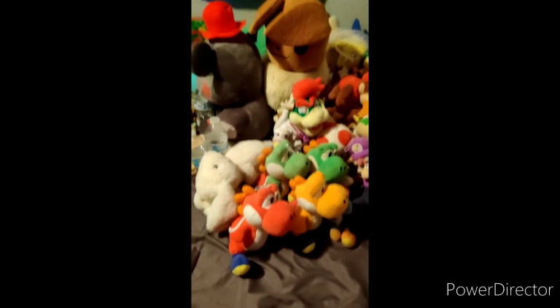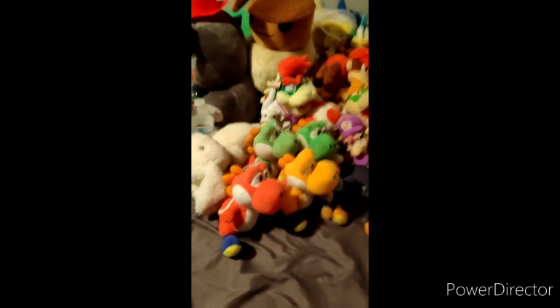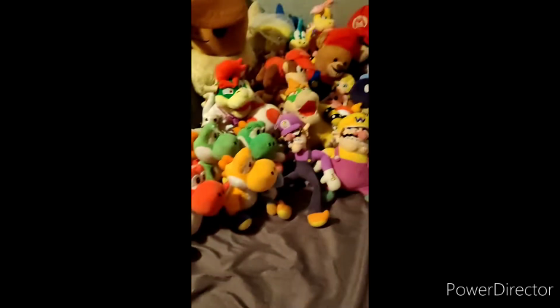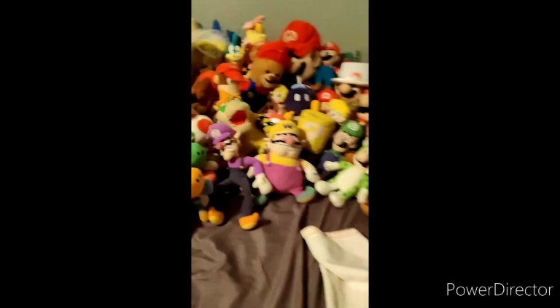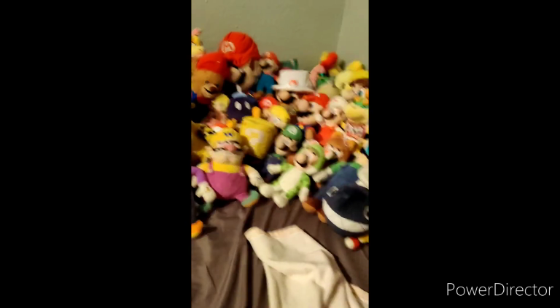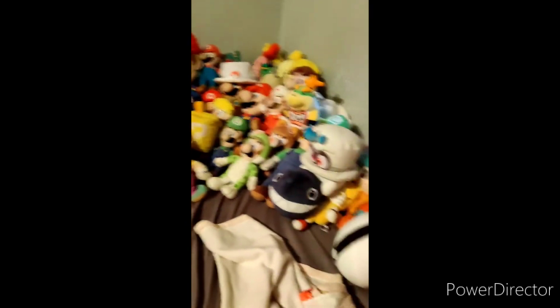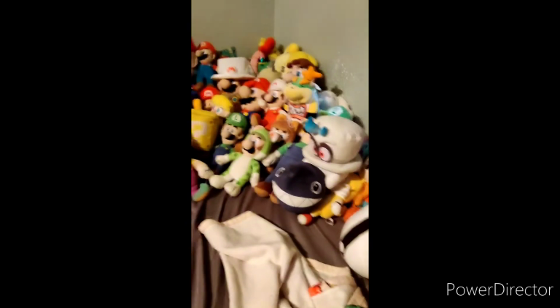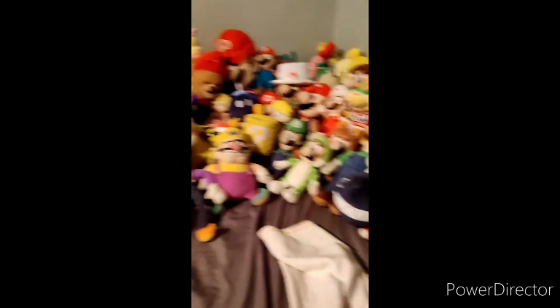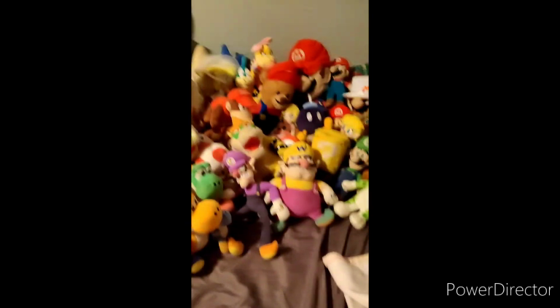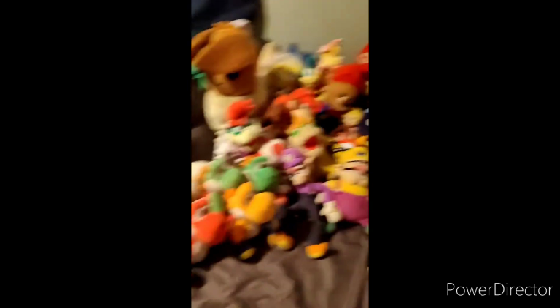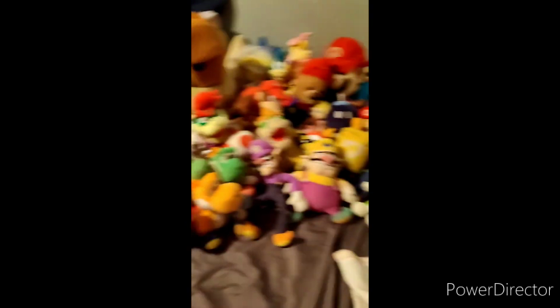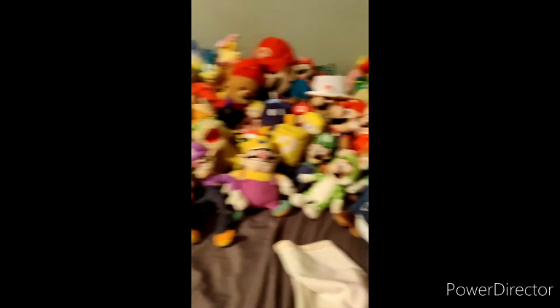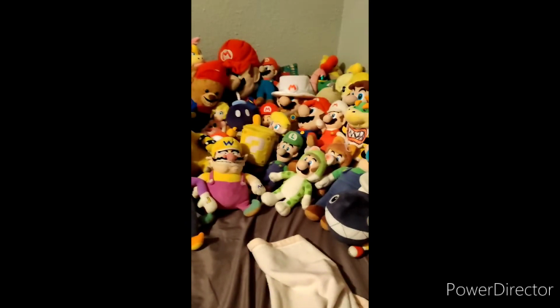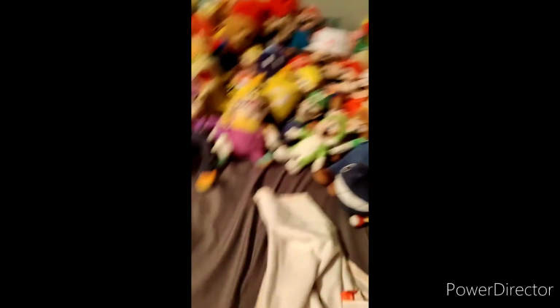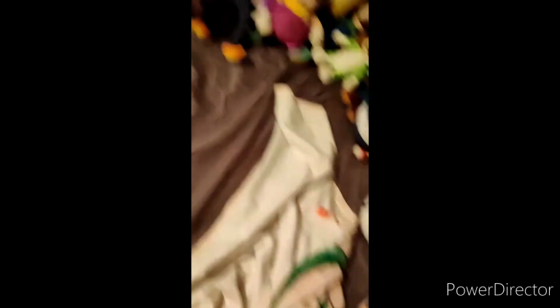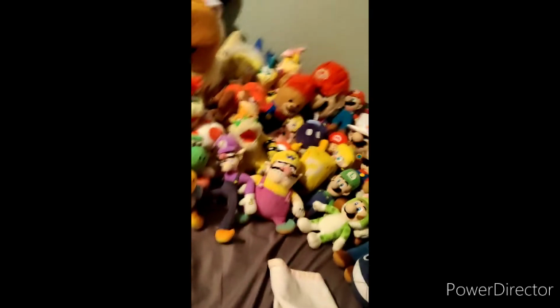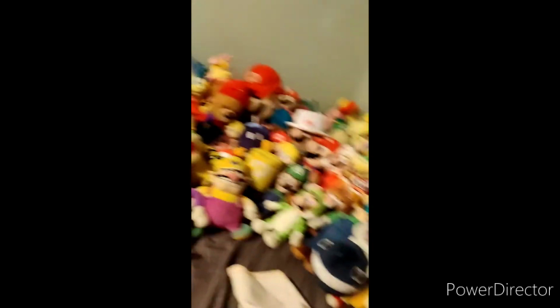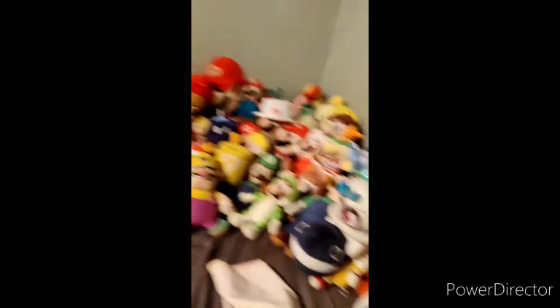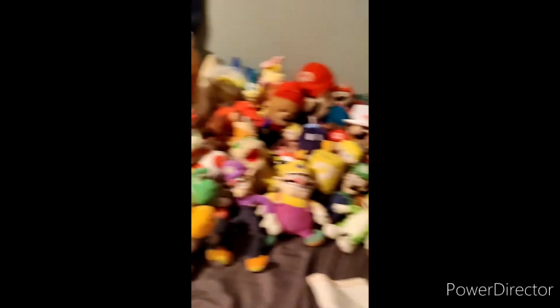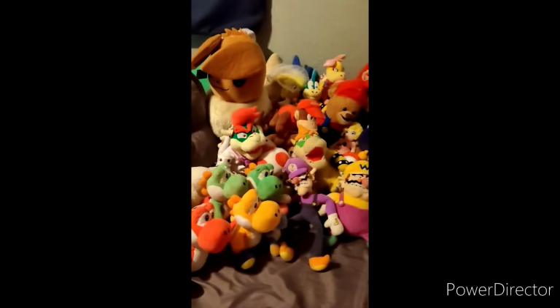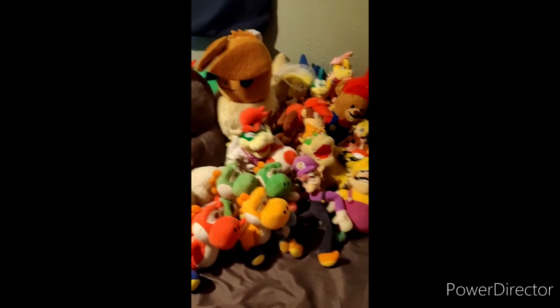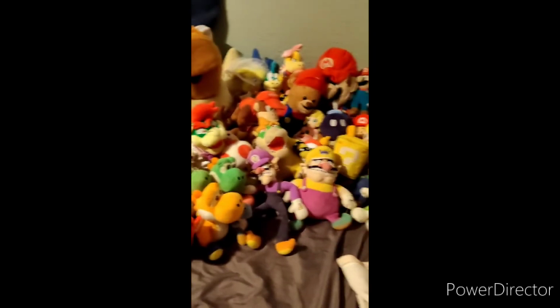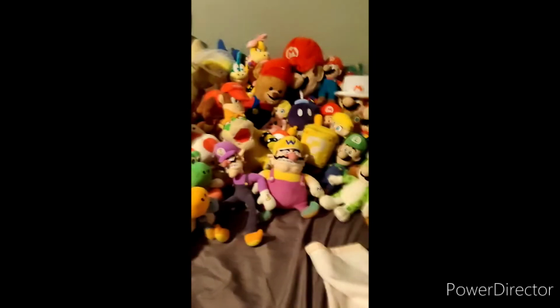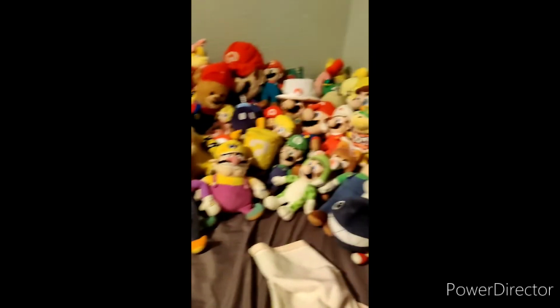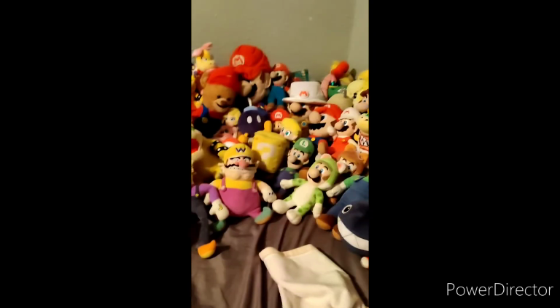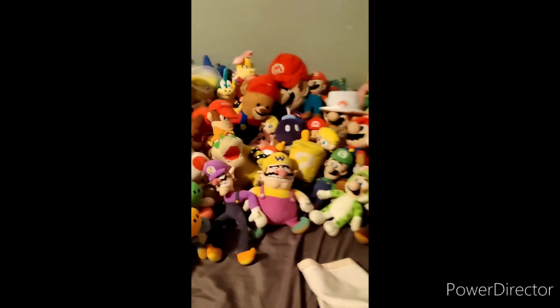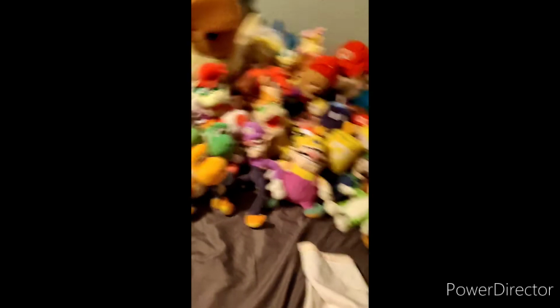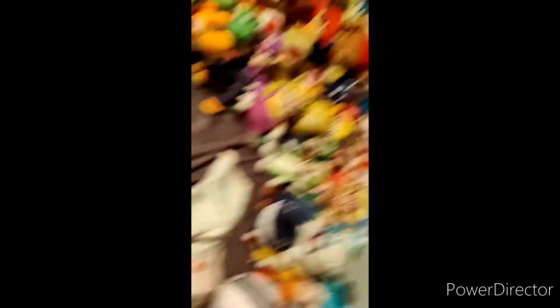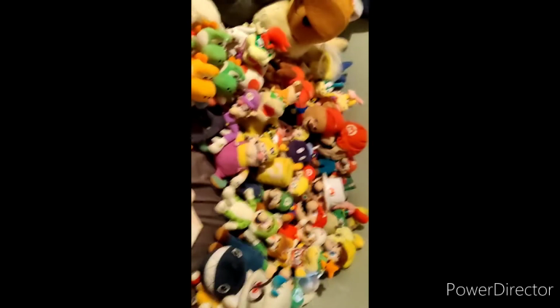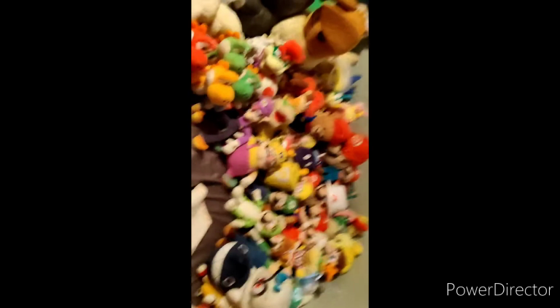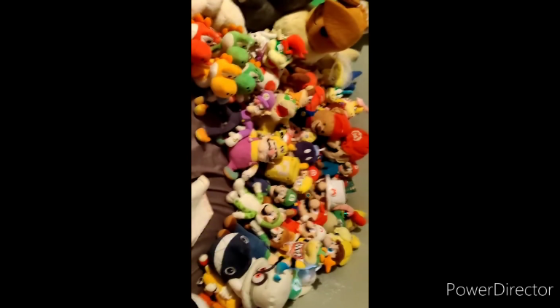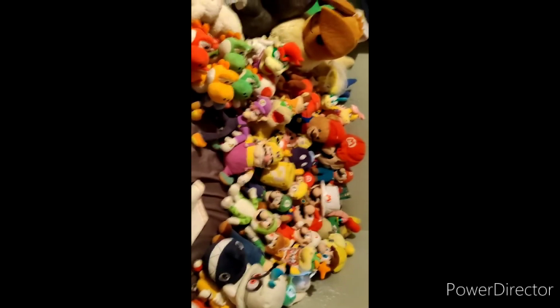Here is the Mario plush collection. Yeah, it's a lot of Mario plushes. This one will probably slow down — I don't need more as much as Sonic. Bye!